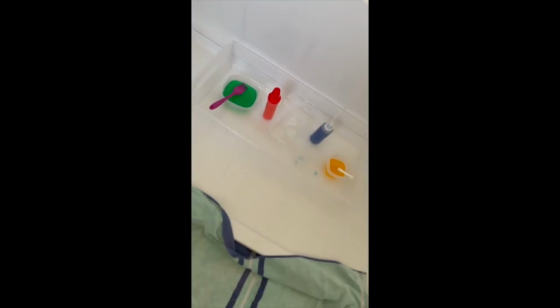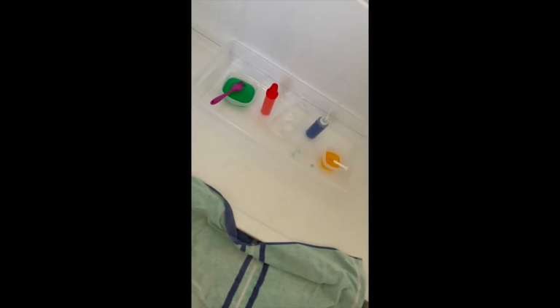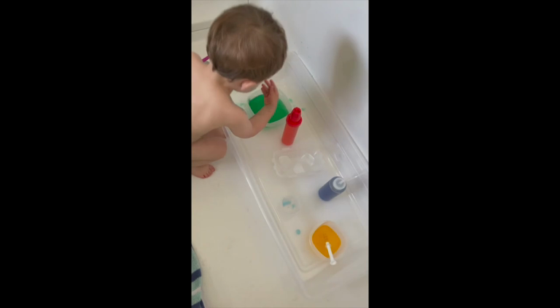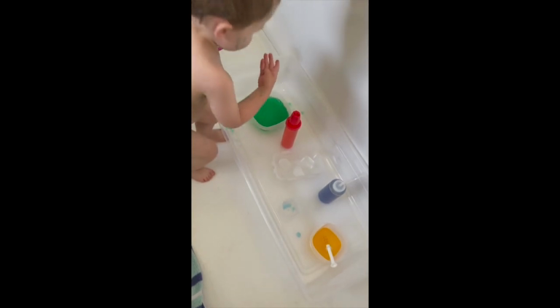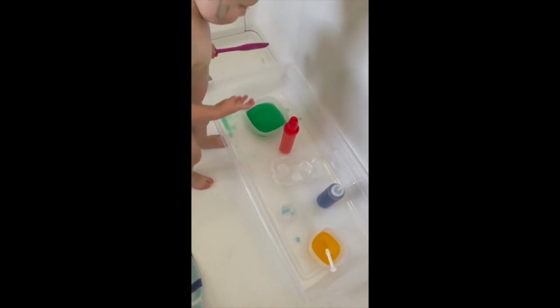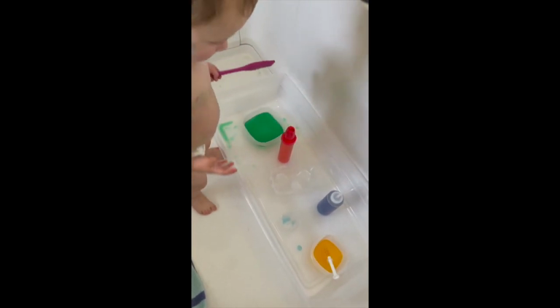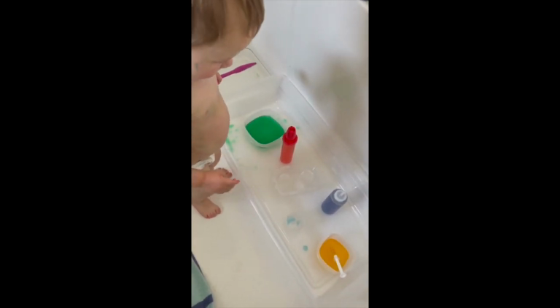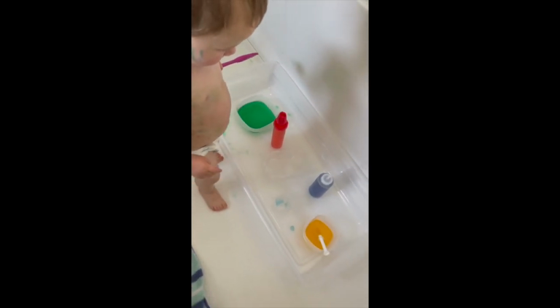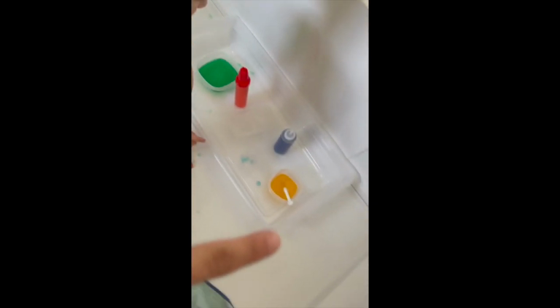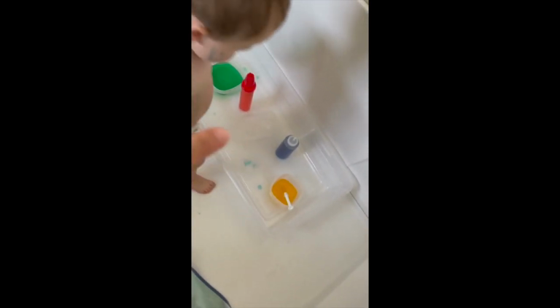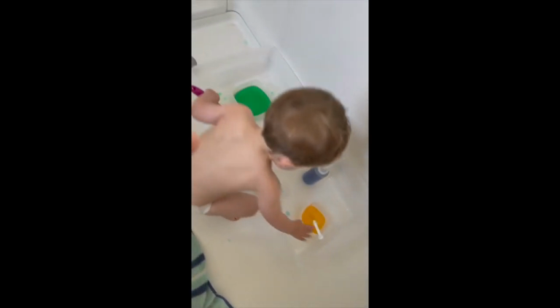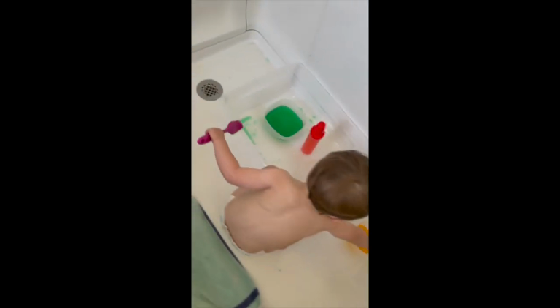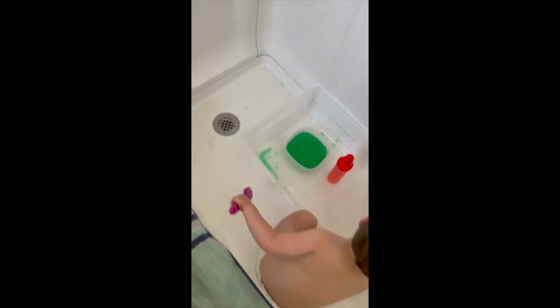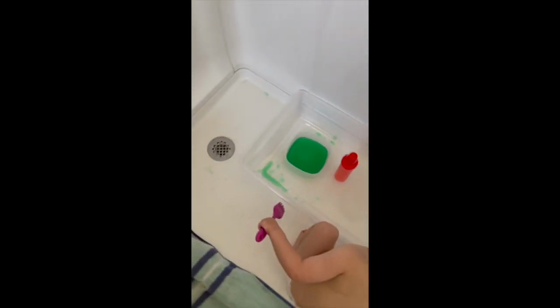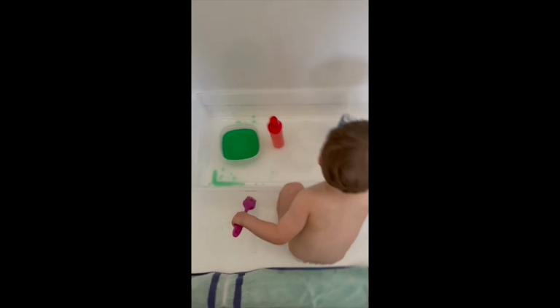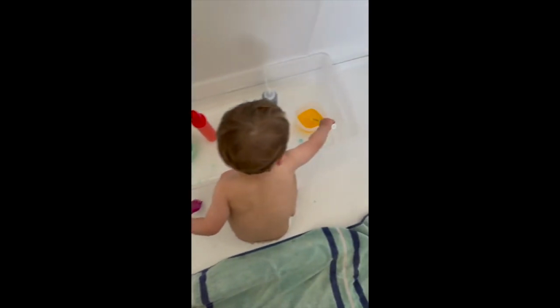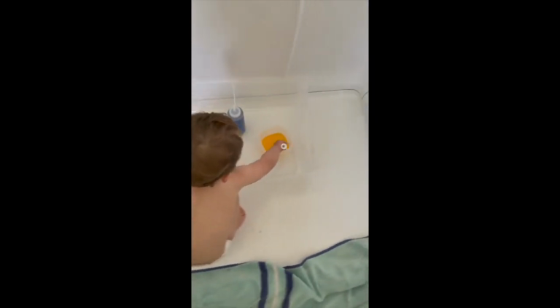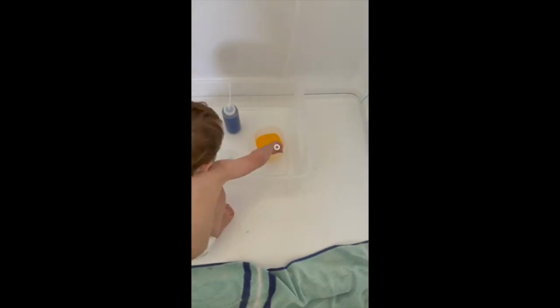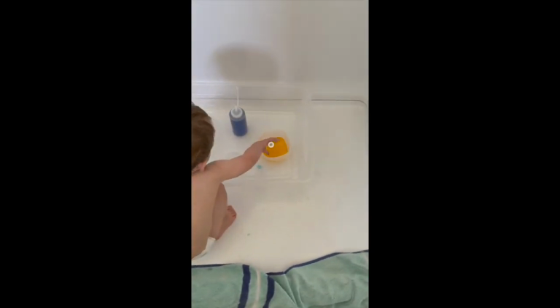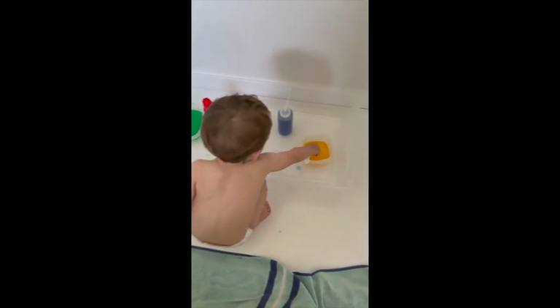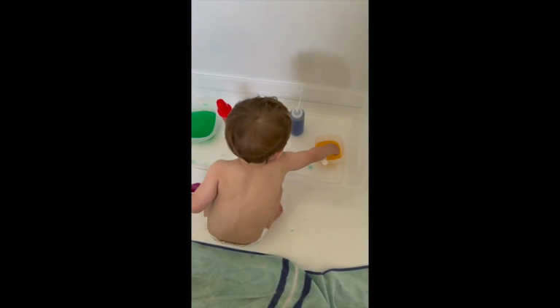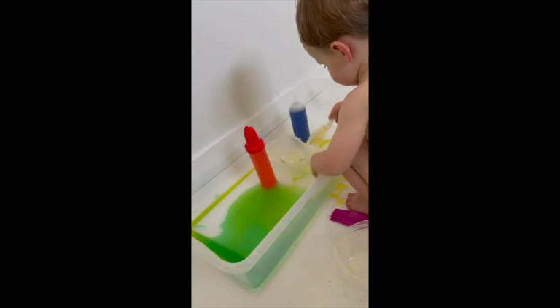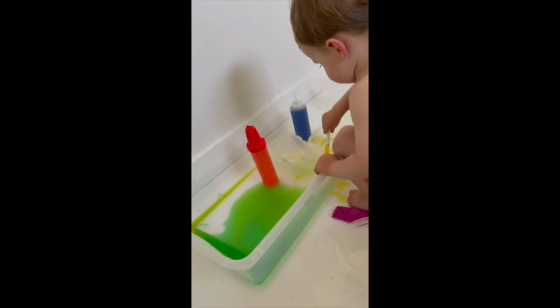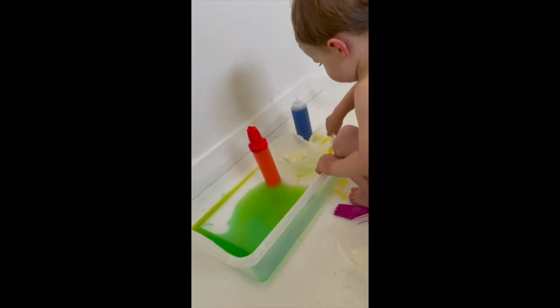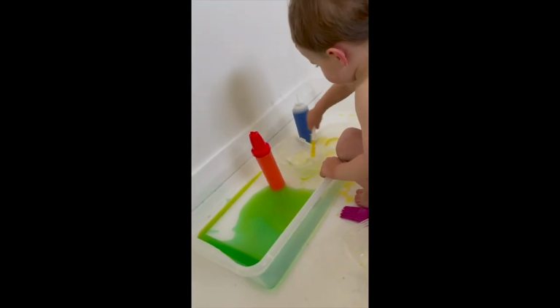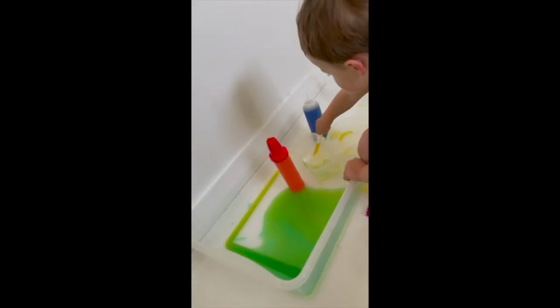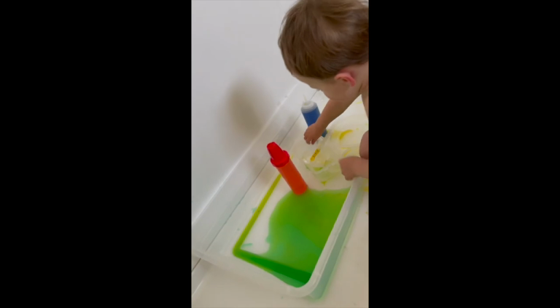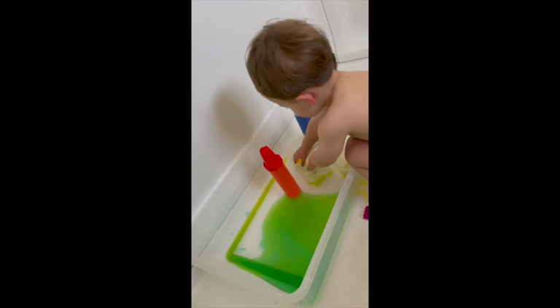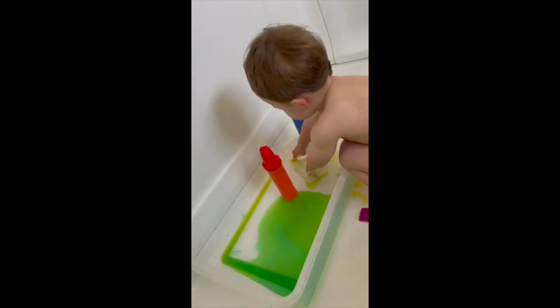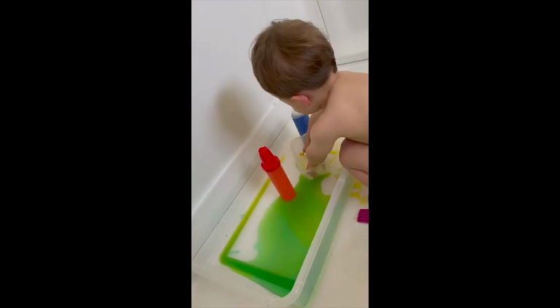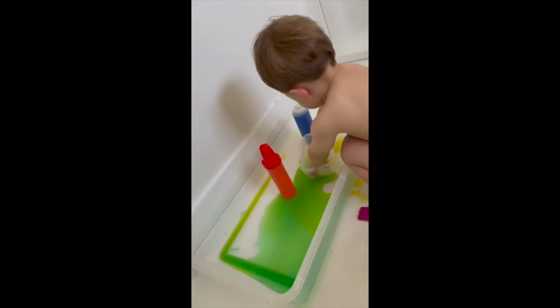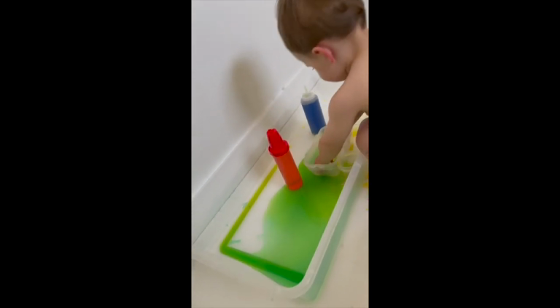This is all taste-safe and friendly. He can play with it, he can eat it if he wants to. It probably wouldn't taste great, but it's completely safe and inexpensive. I had all of this stuff at home.